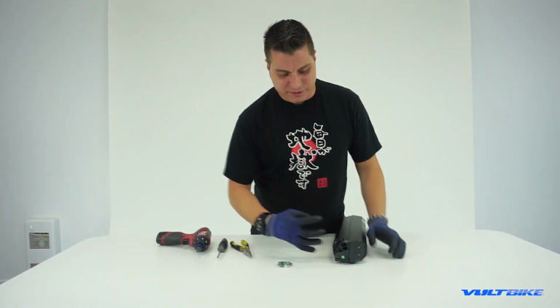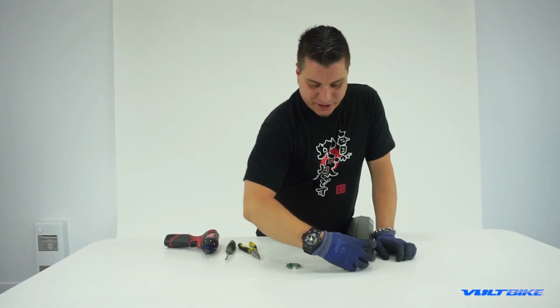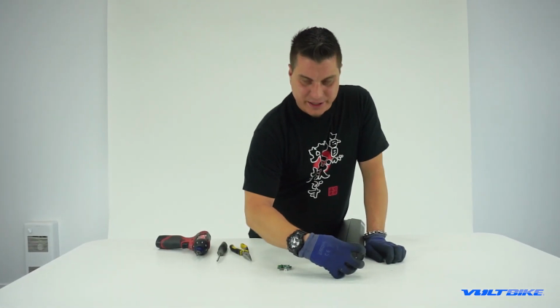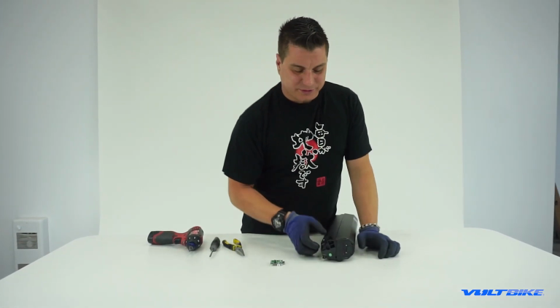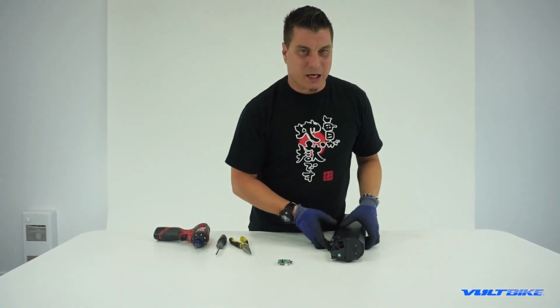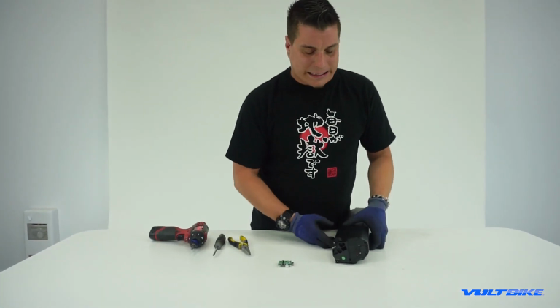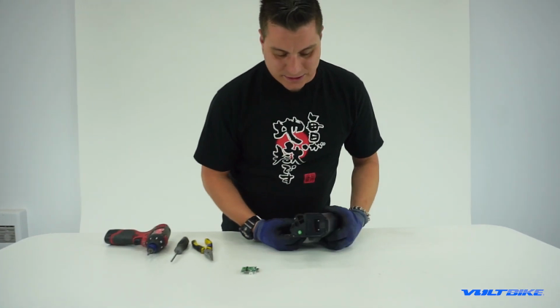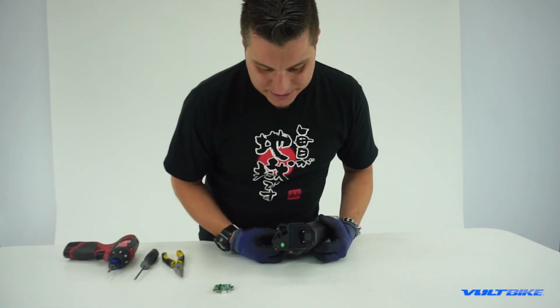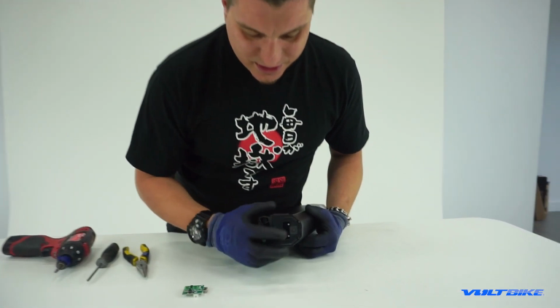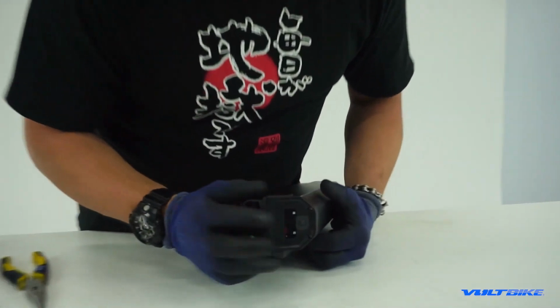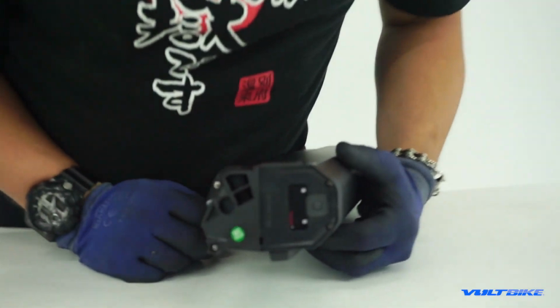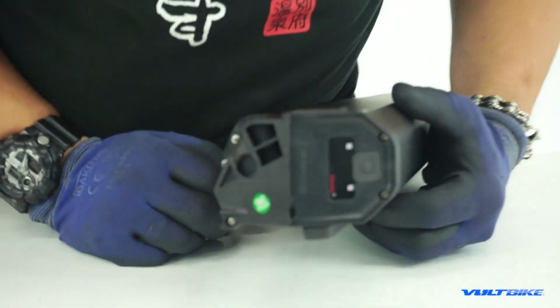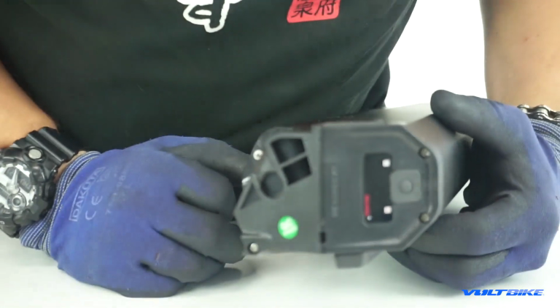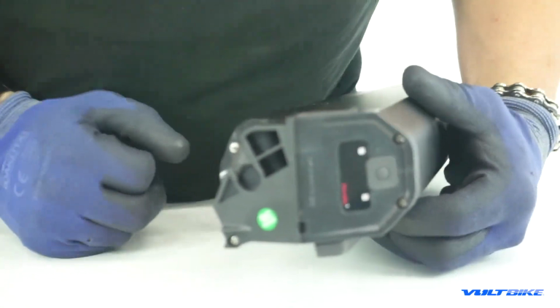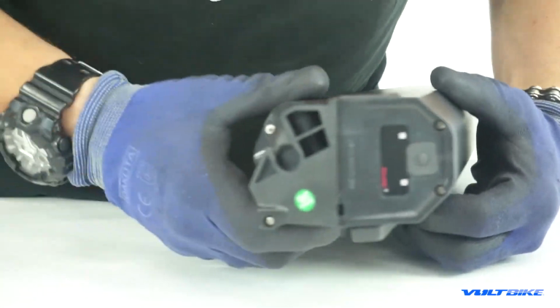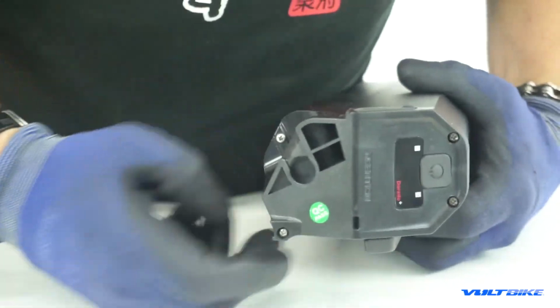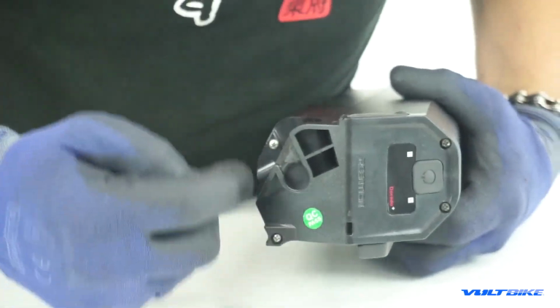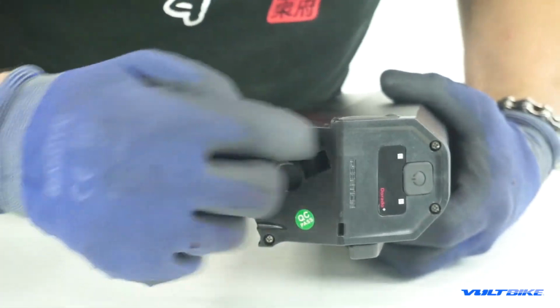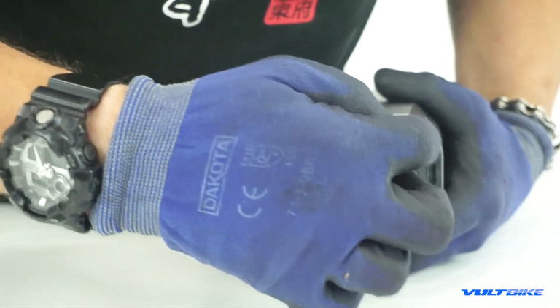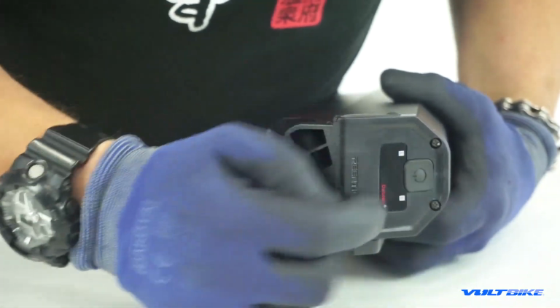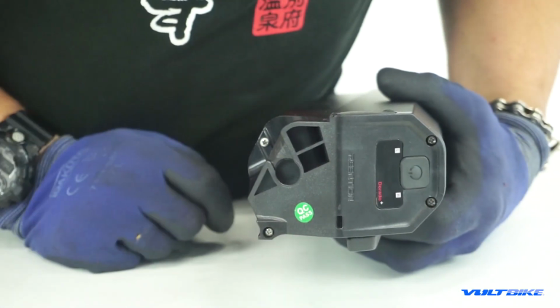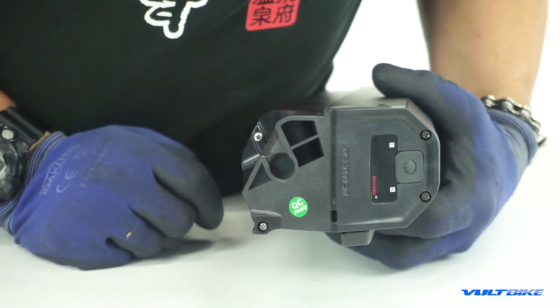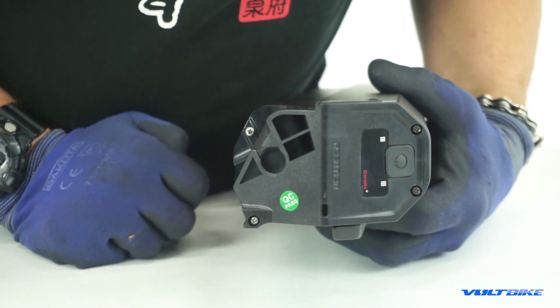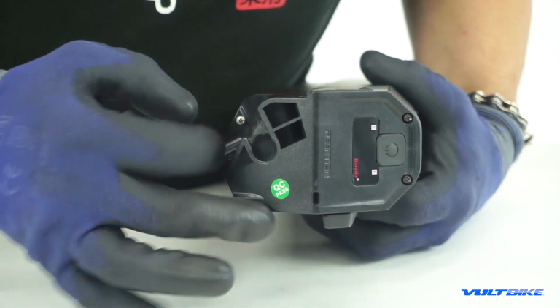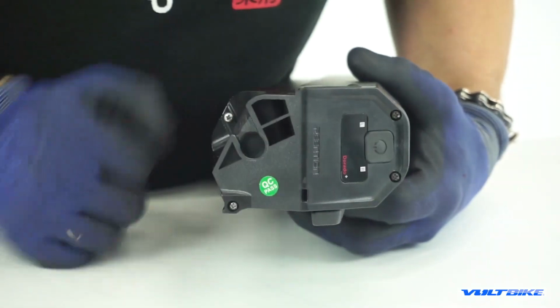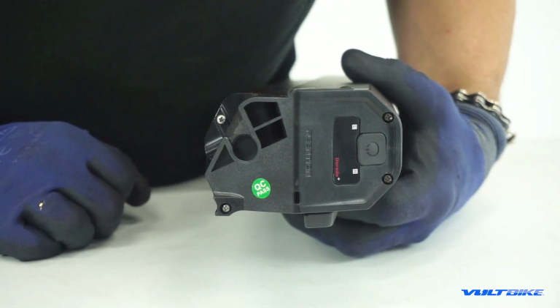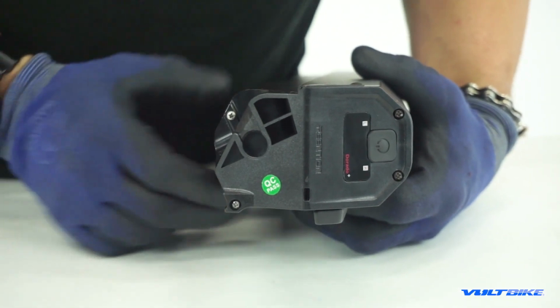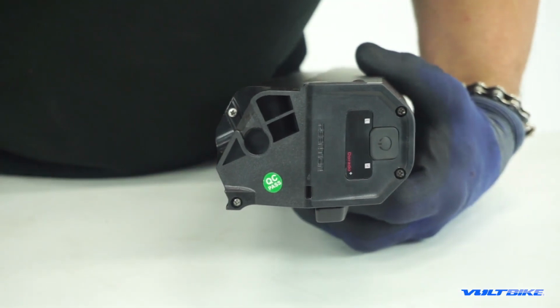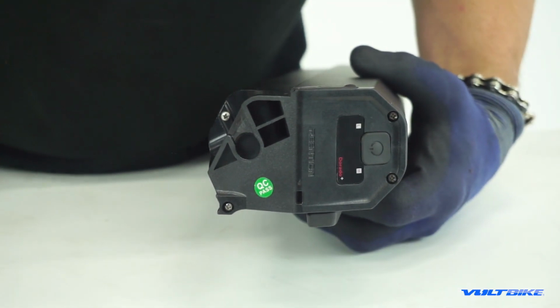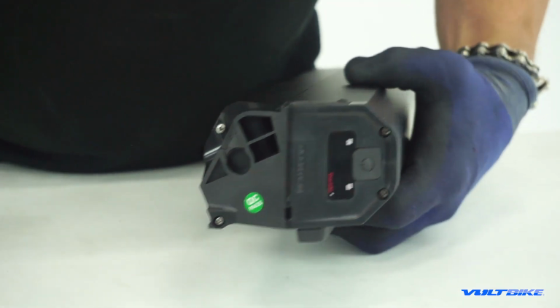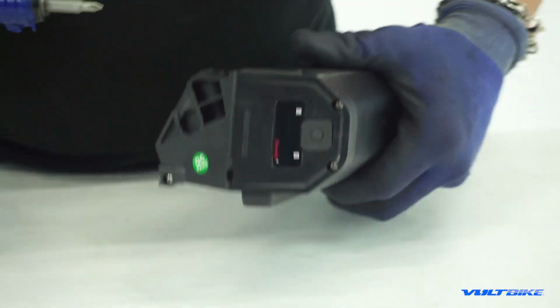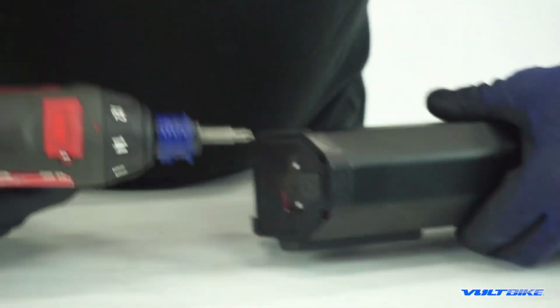First things first, we're actually going to be removing the cover plate off of the top side of the battery — that's obviously the side with the LED panel — and it is simply done by removing the four number one Phillips screws on each corner. I'm going to go ahead and start by doing that.